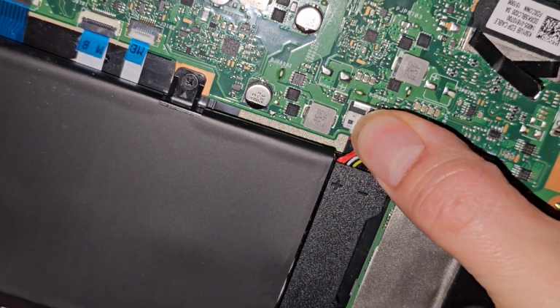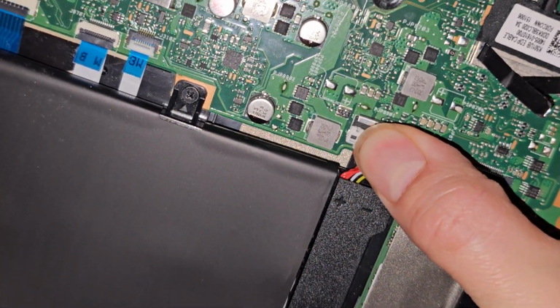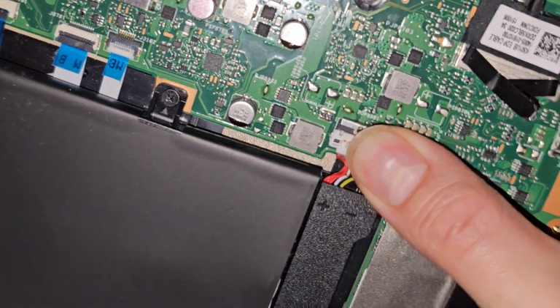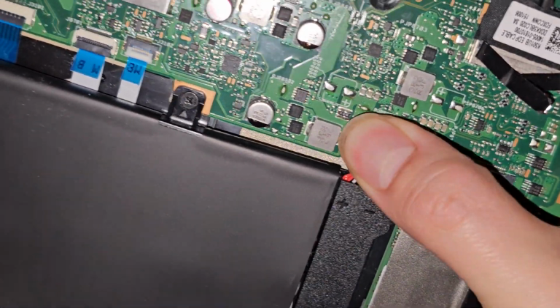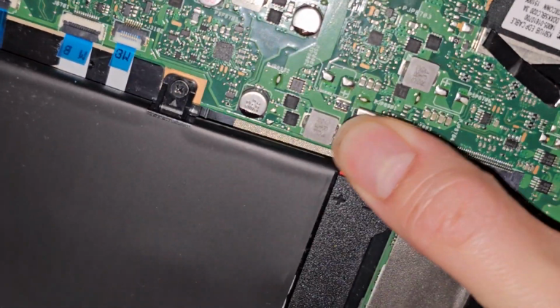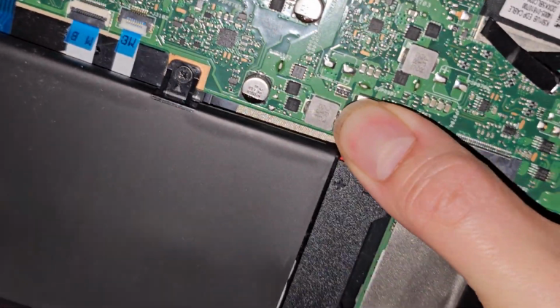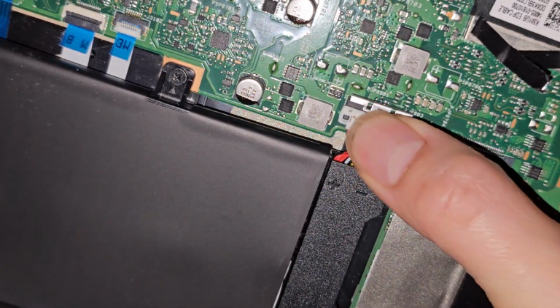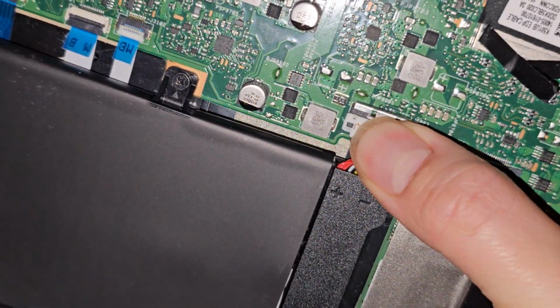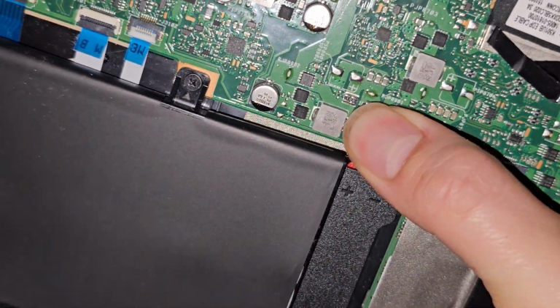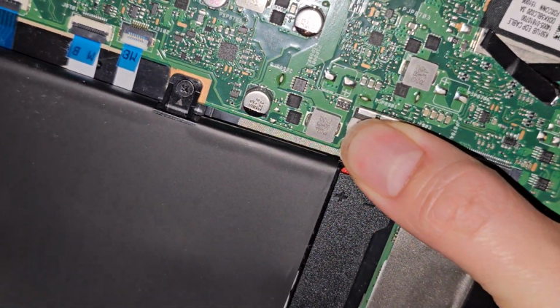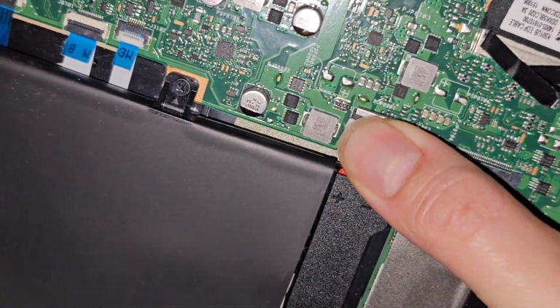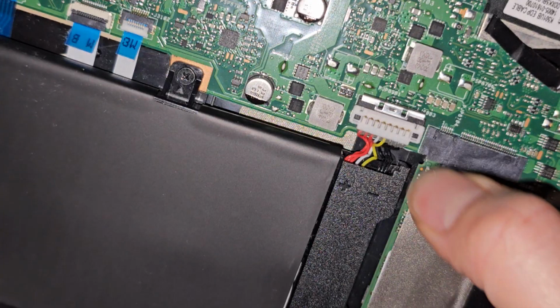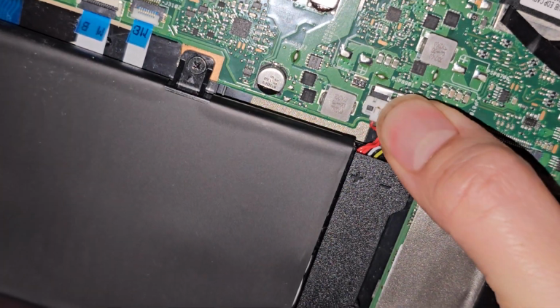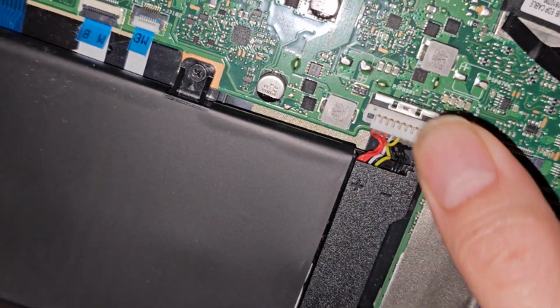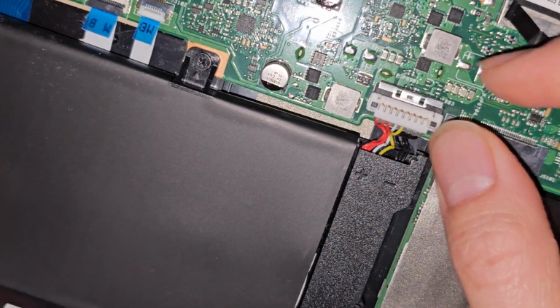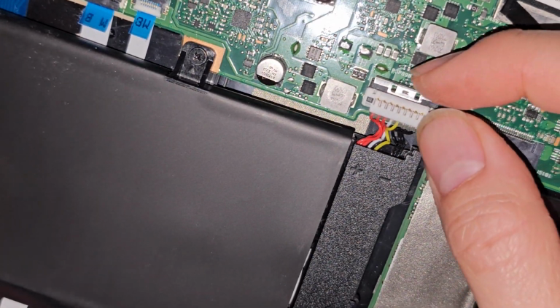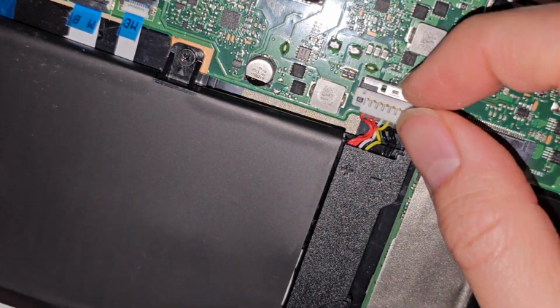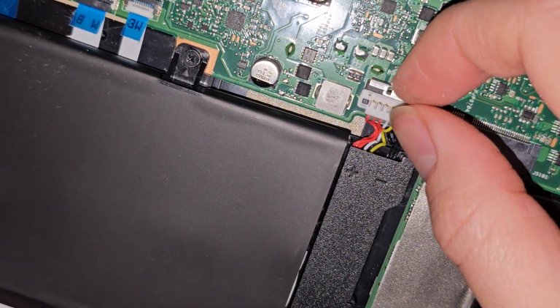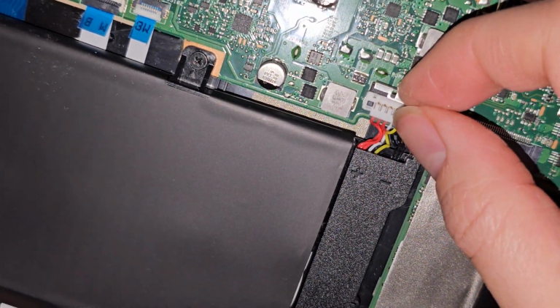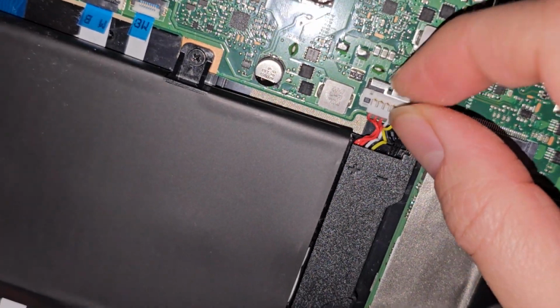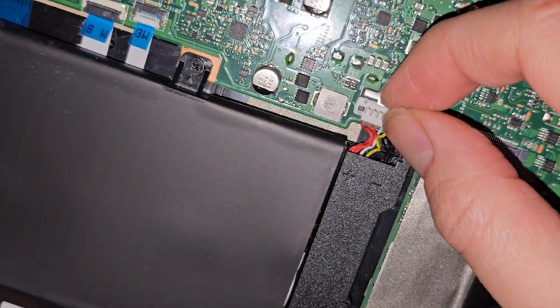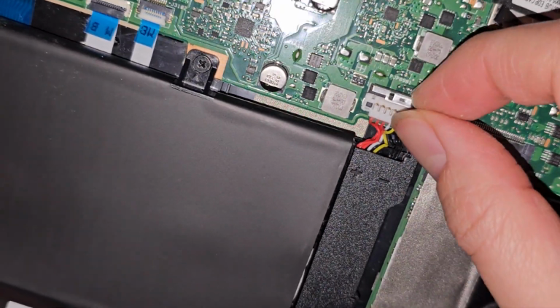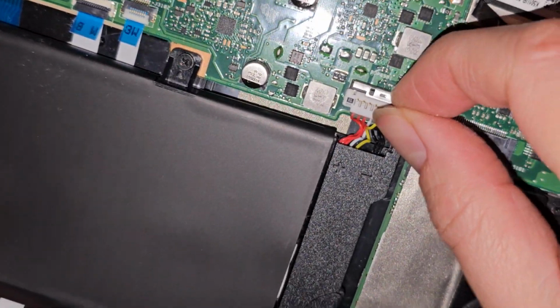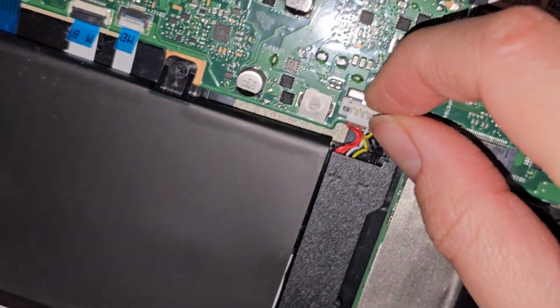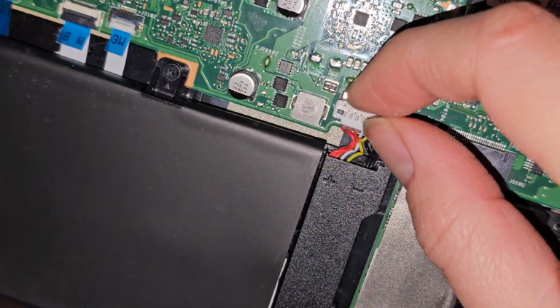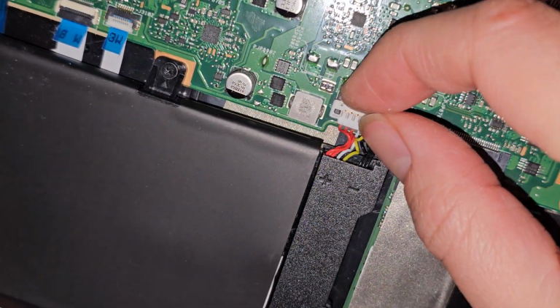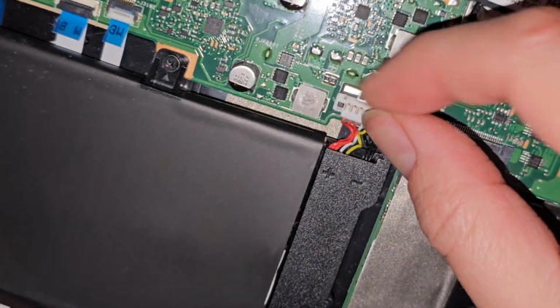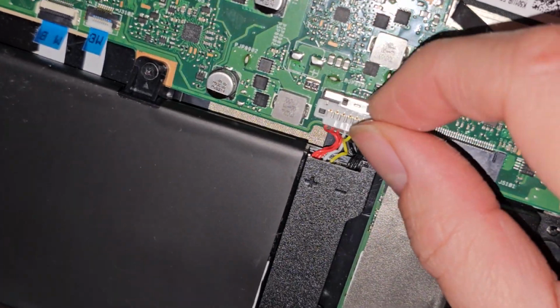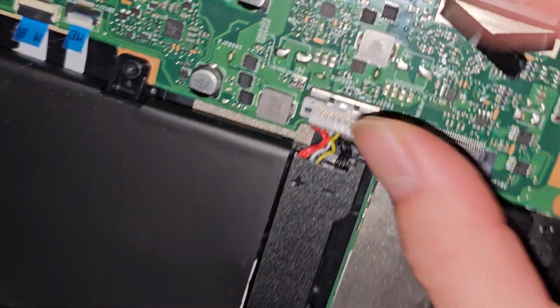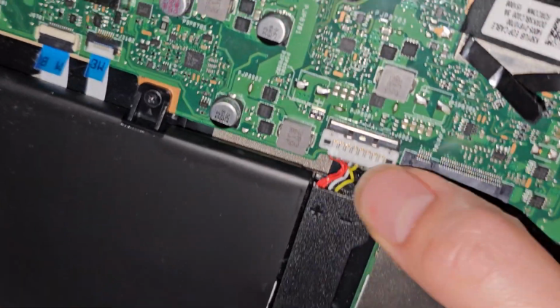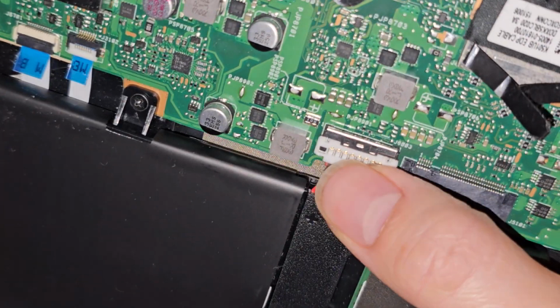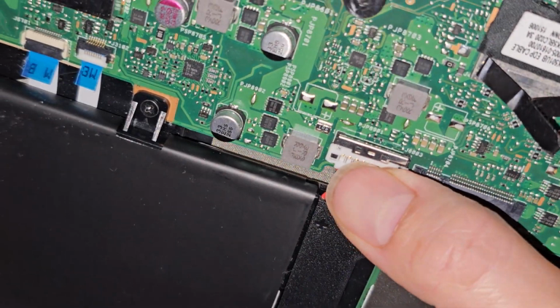There we go — click that all in. Once you get it clicked in, make sure you just slide this metal piece back on top, and that will hold the battery in place.